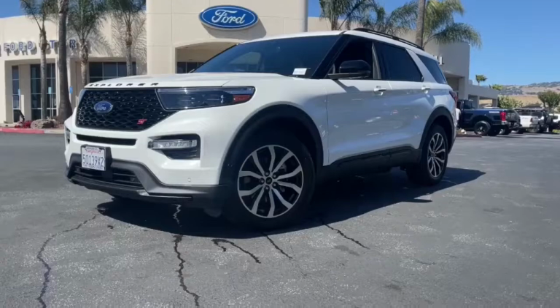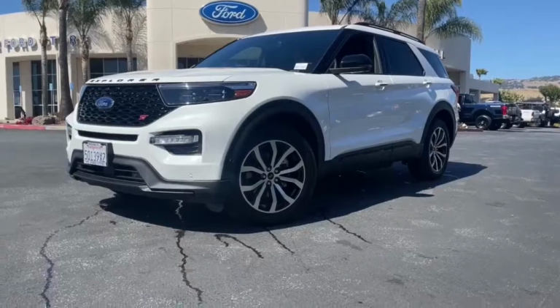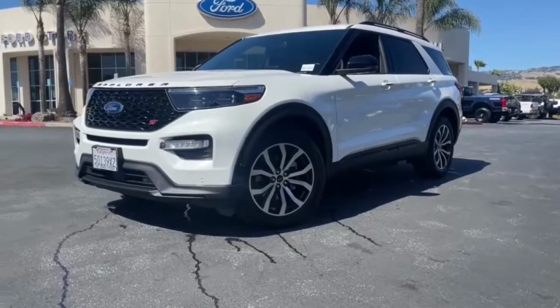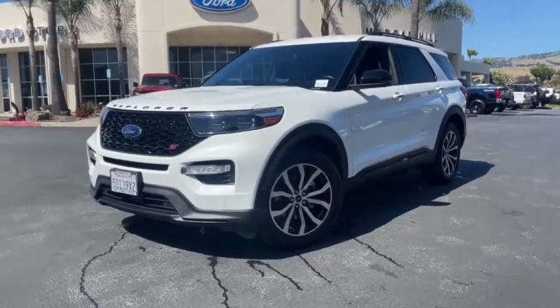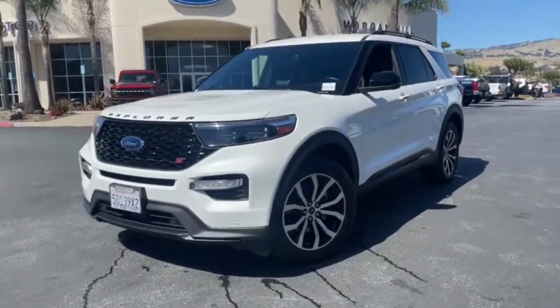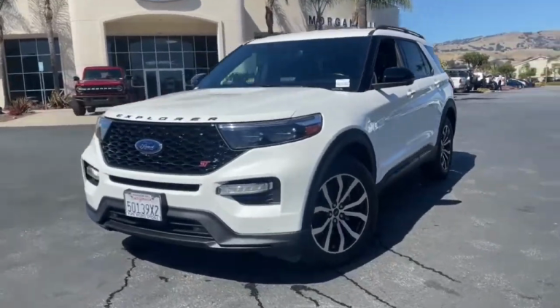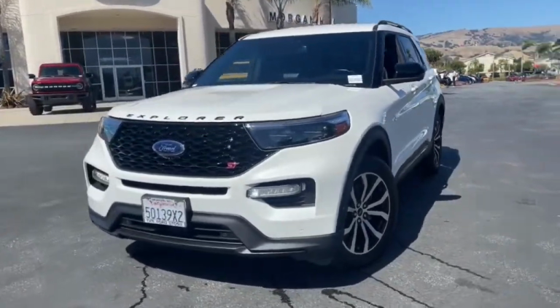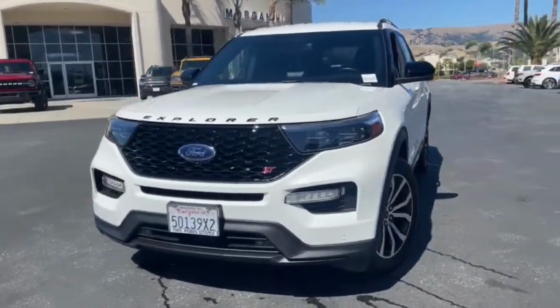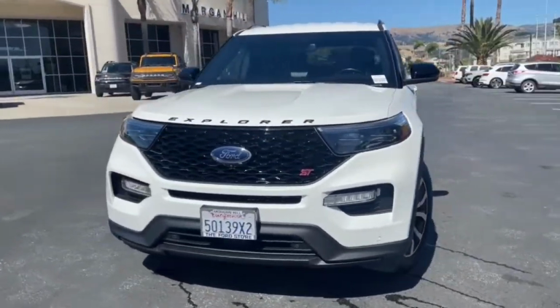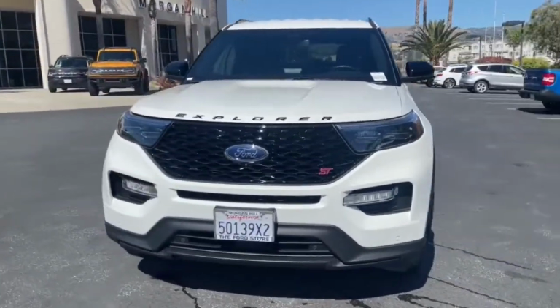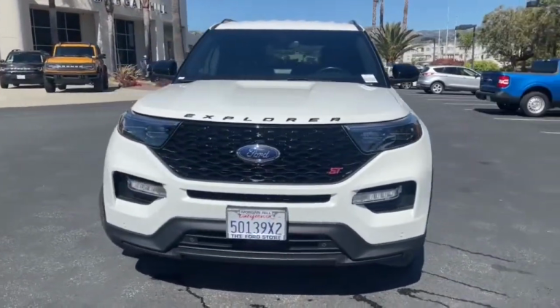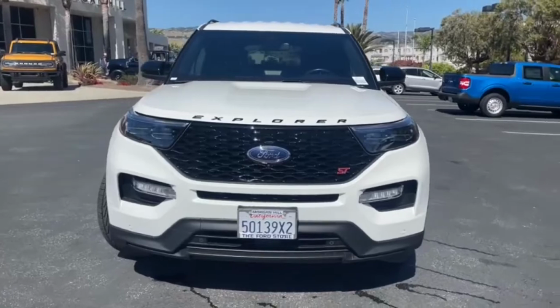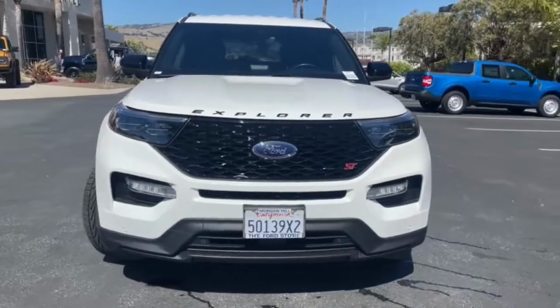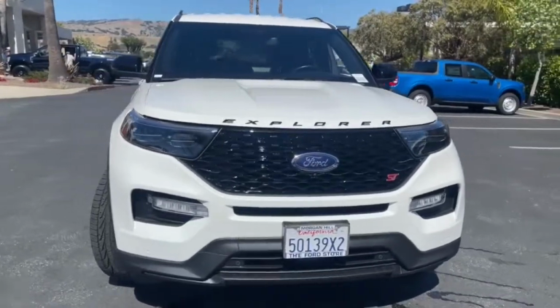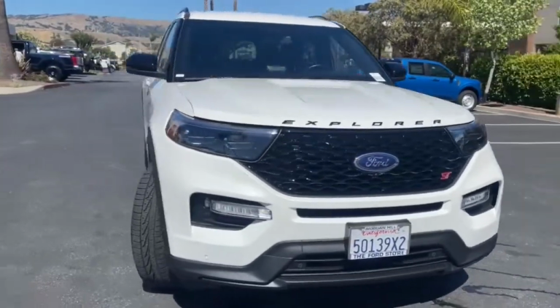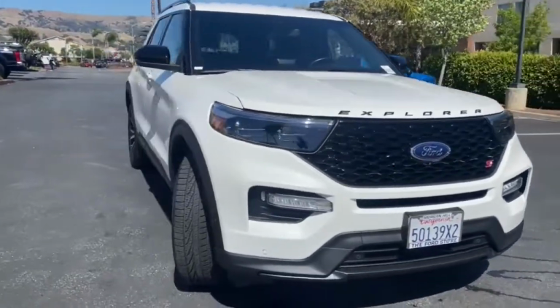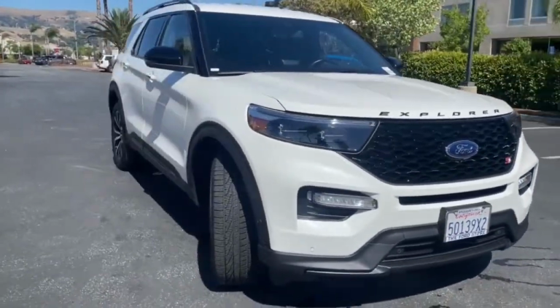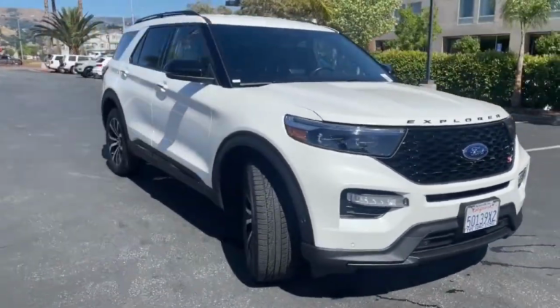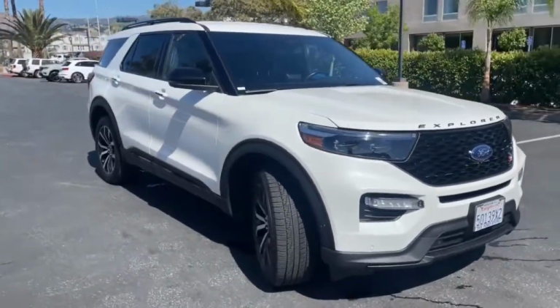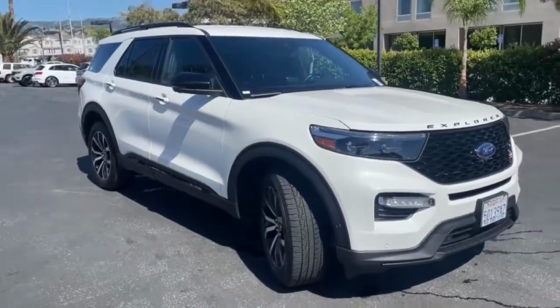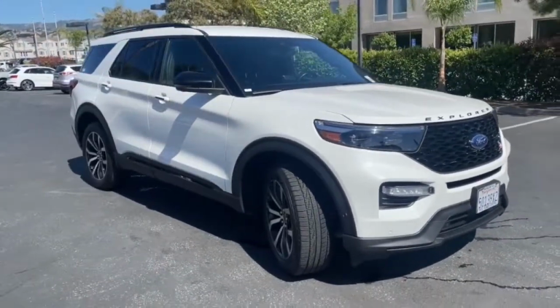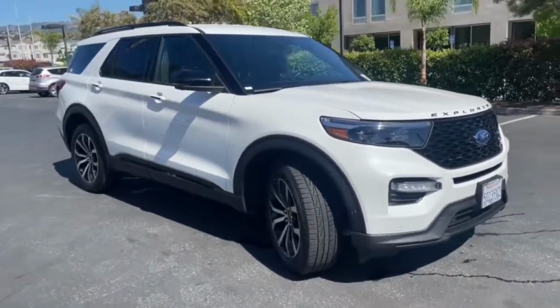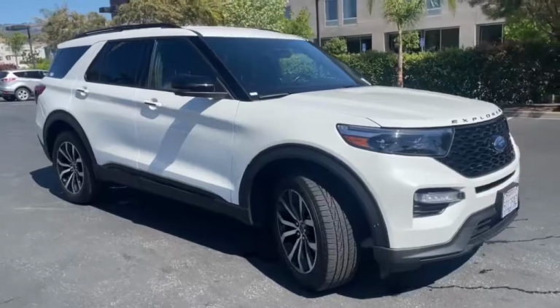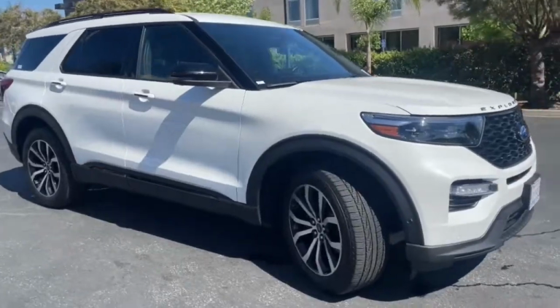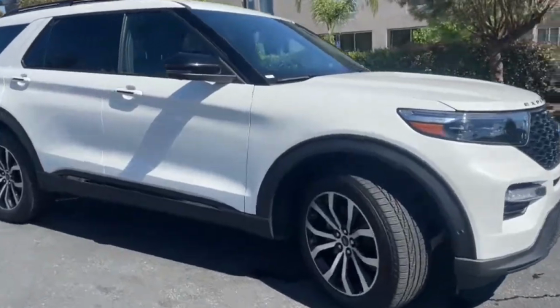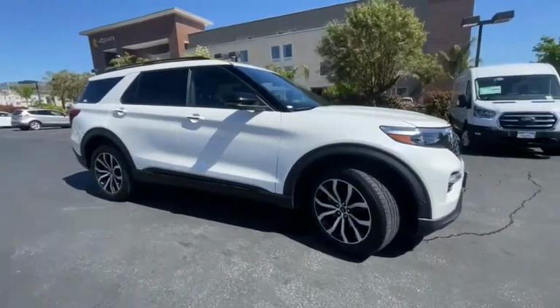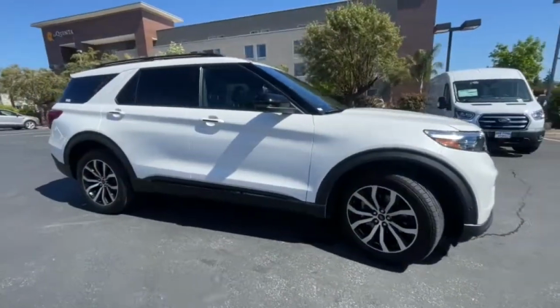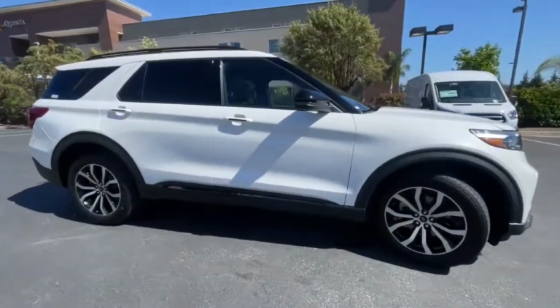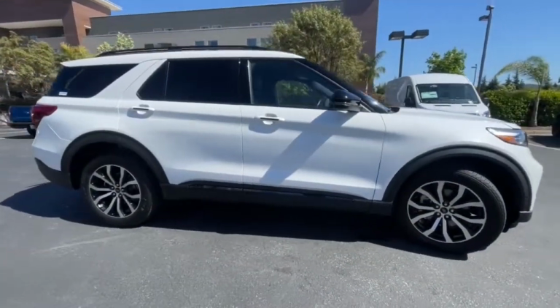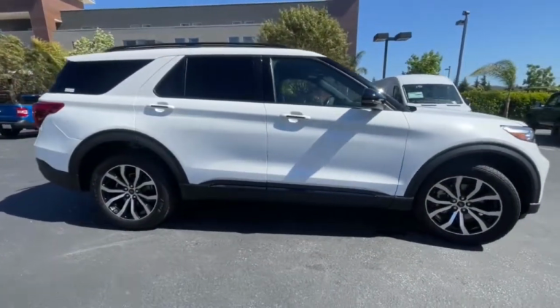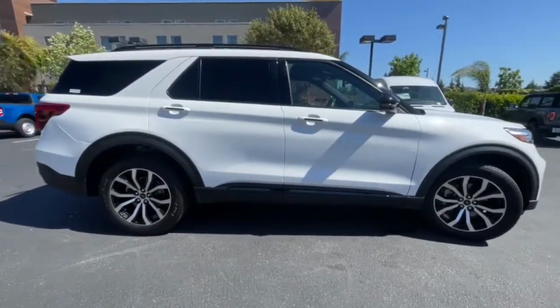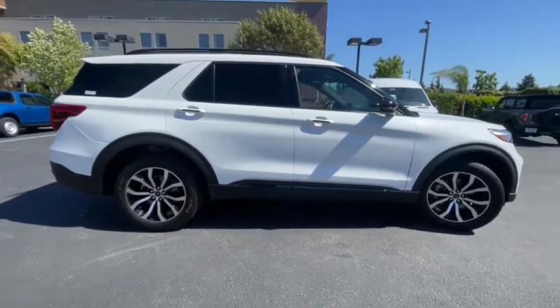Enjoy the view of this 2020 Ford Explorer. With less than 50,000 miles on the odometer, this vehicle stands out from the rest. Handsome and rugged, this Explorer delivers solid midsize SUV versatility.